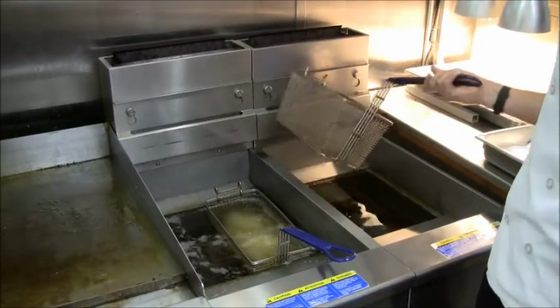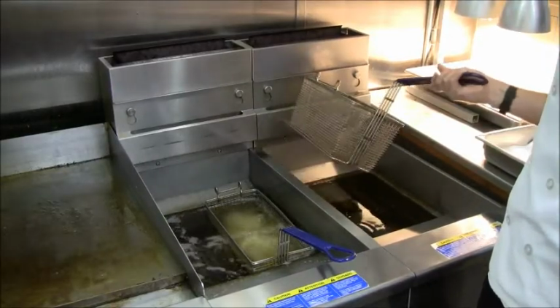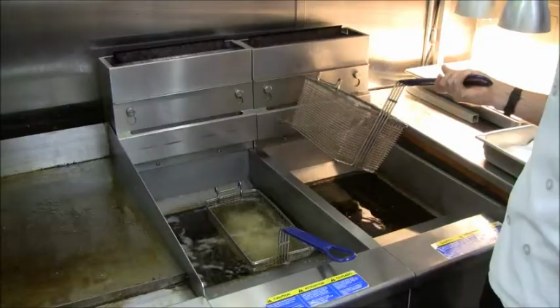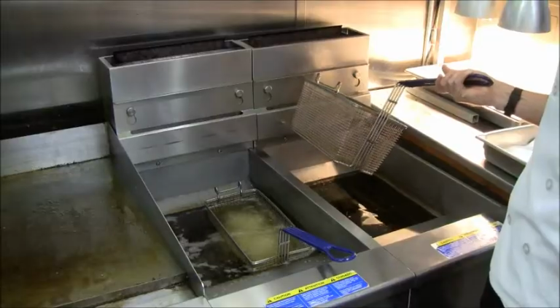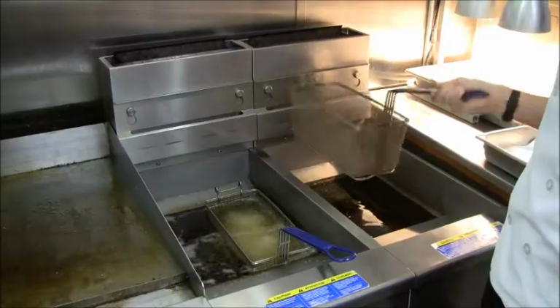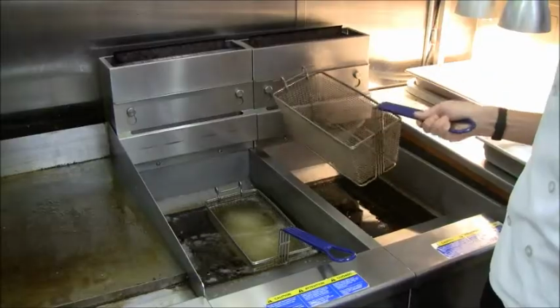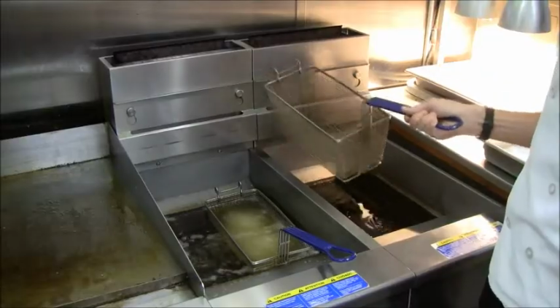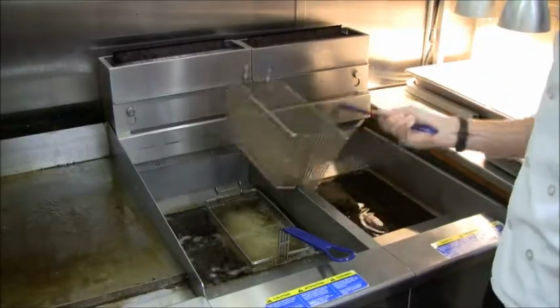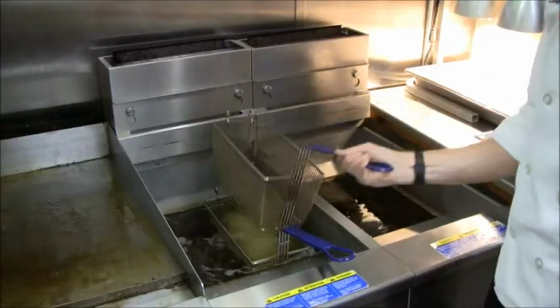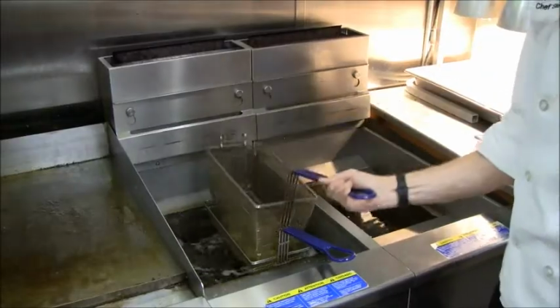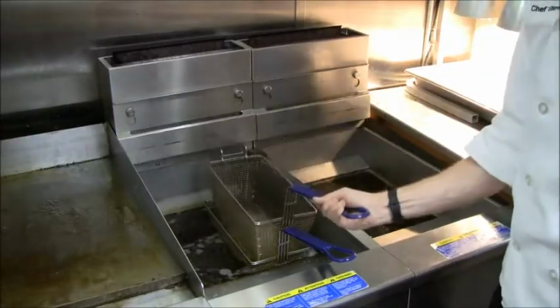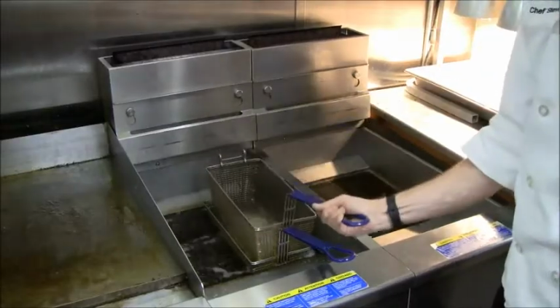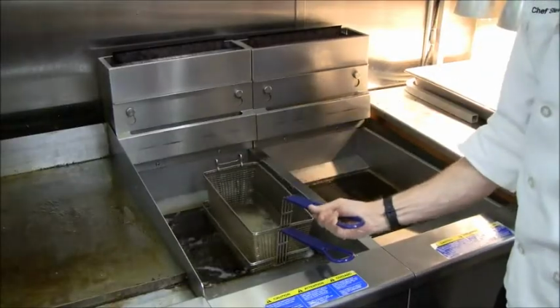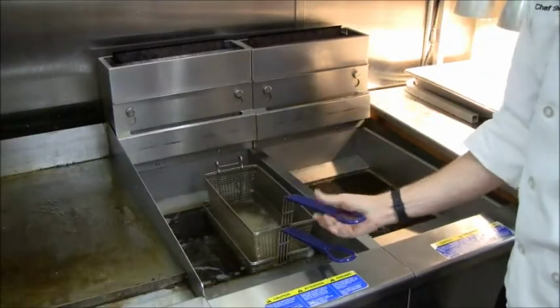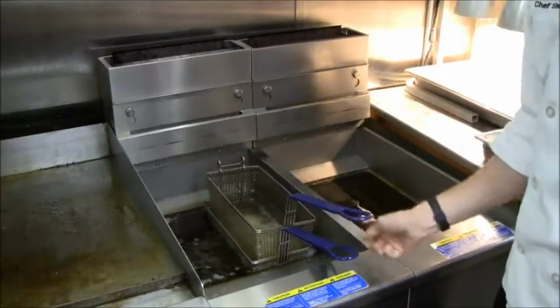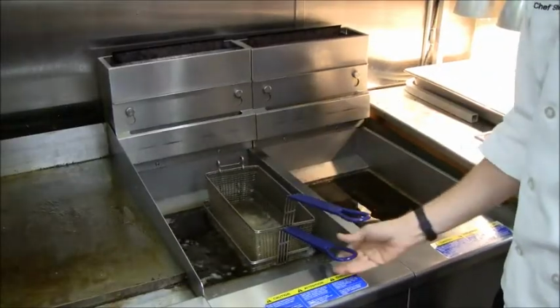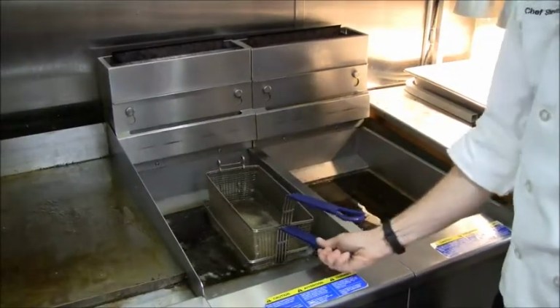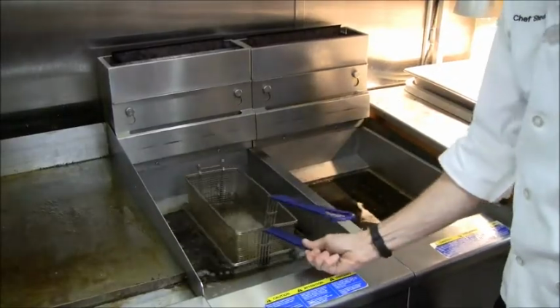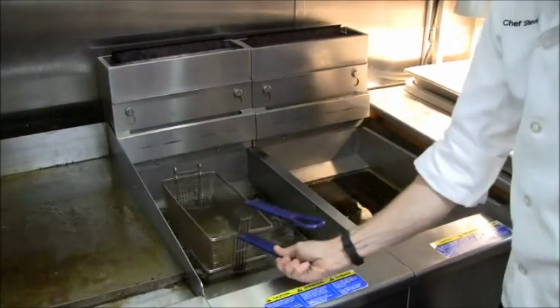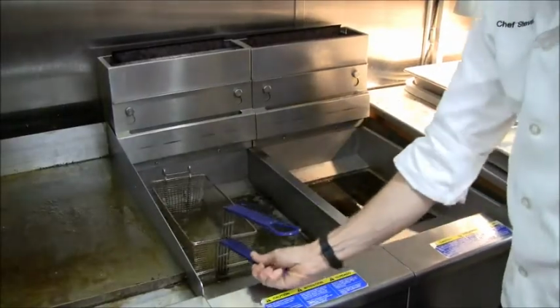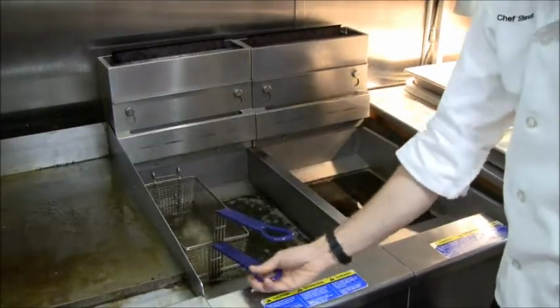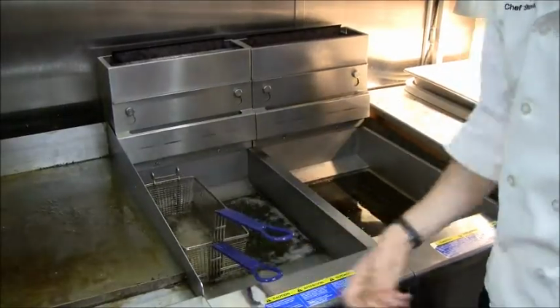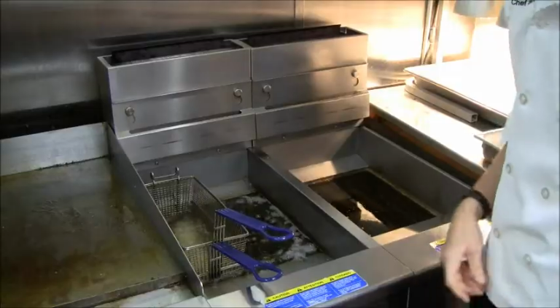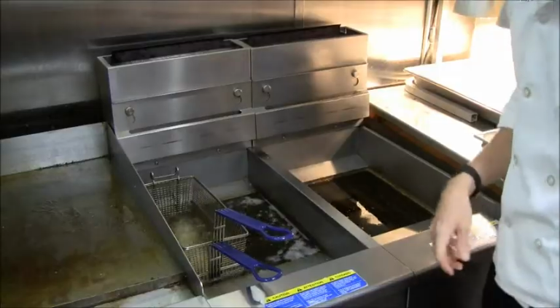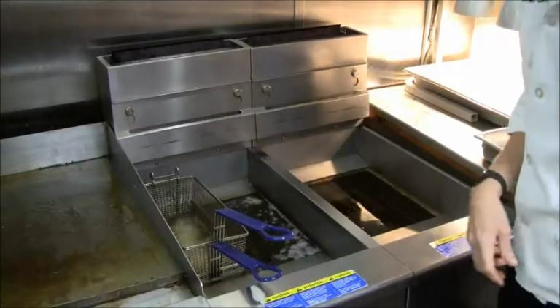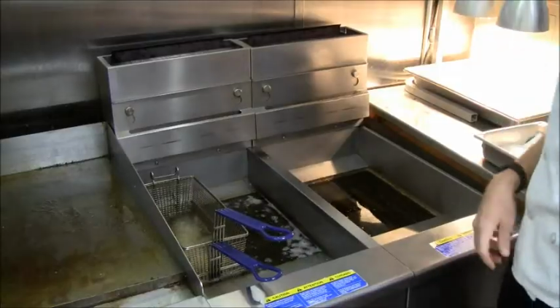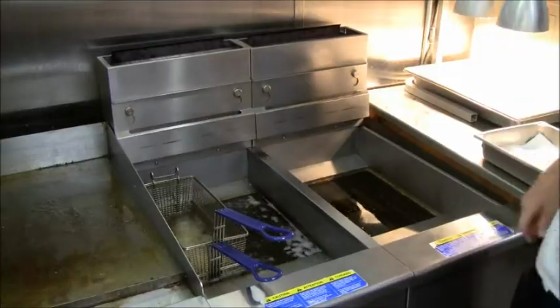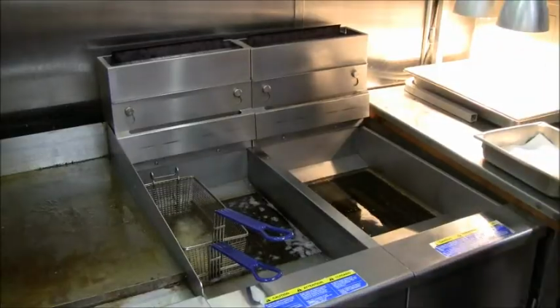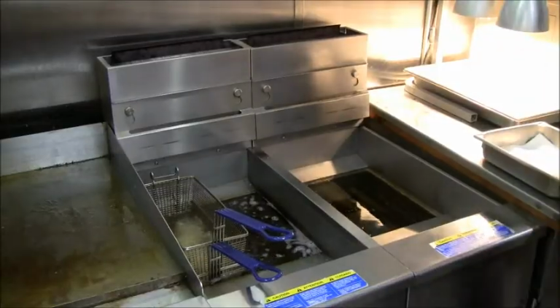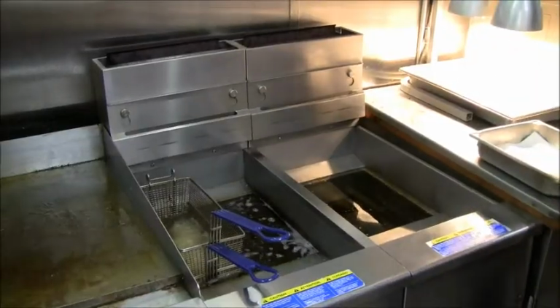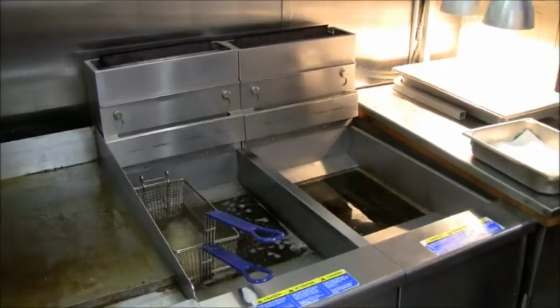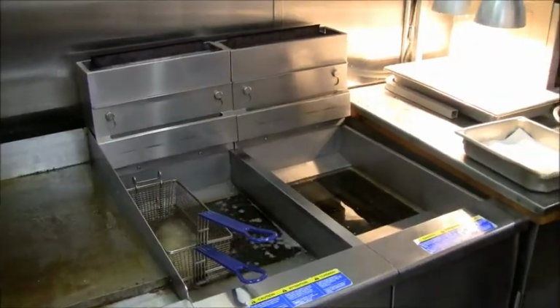The double basket method involves inserting one basket on top of the other to keep the food completely submerged in the hot fat.